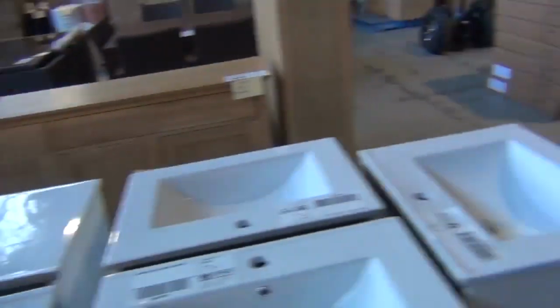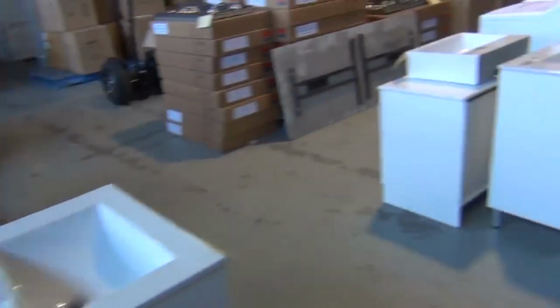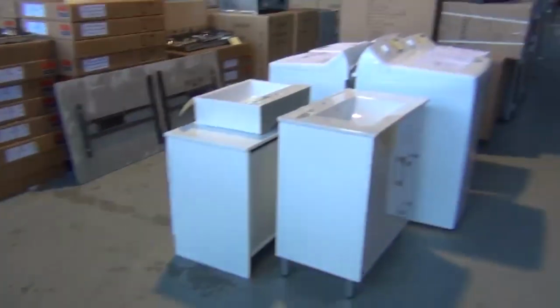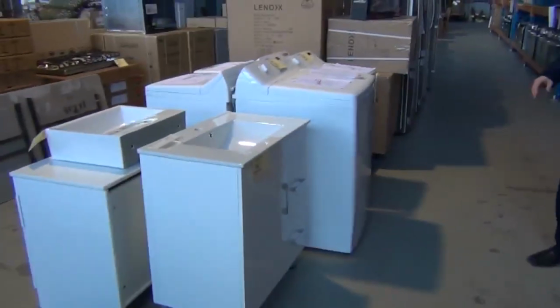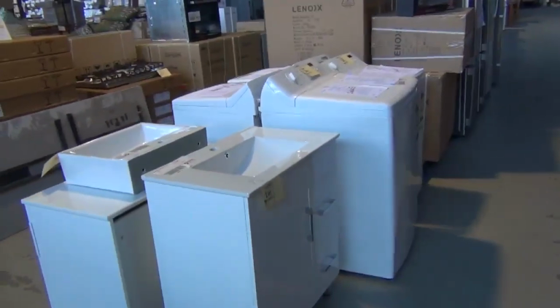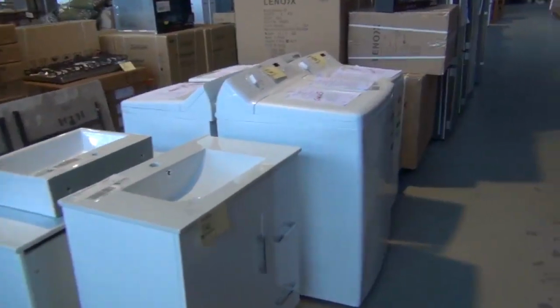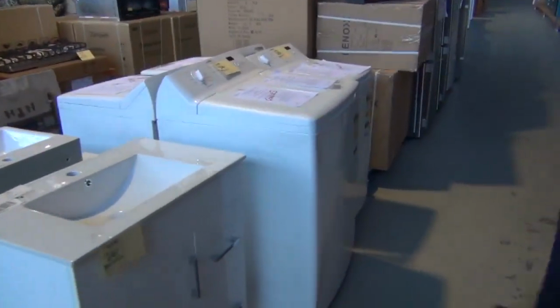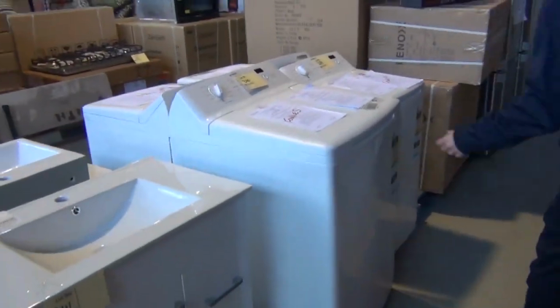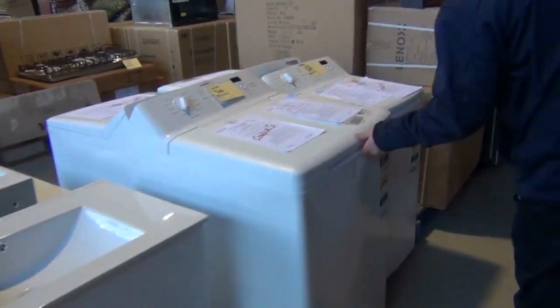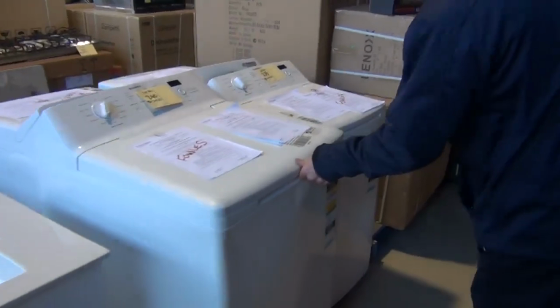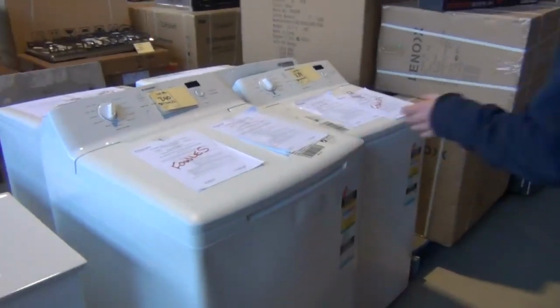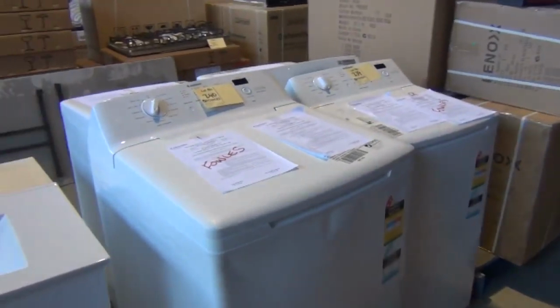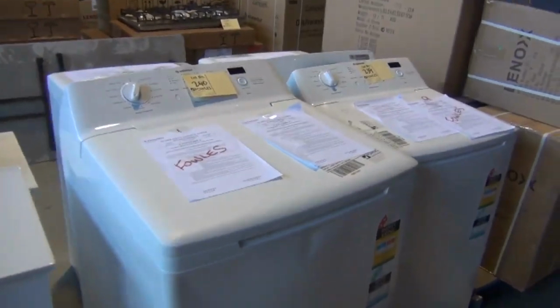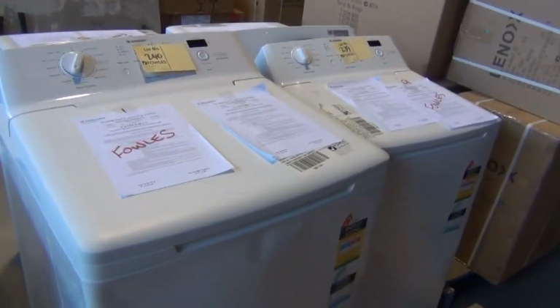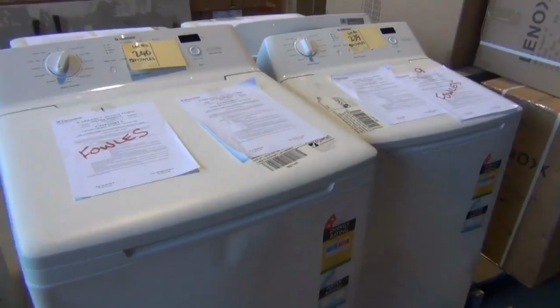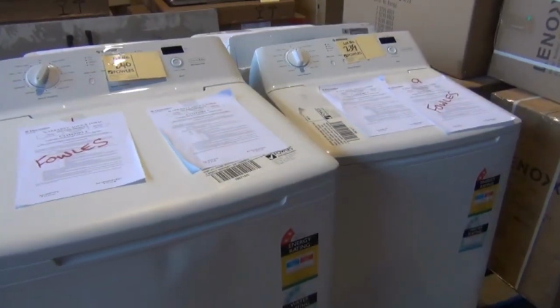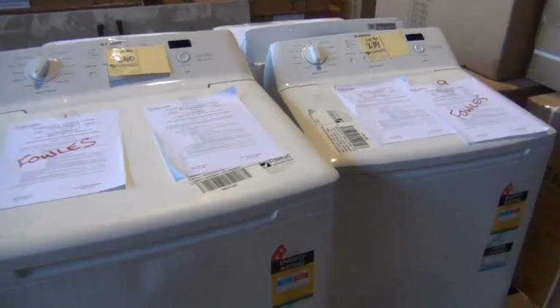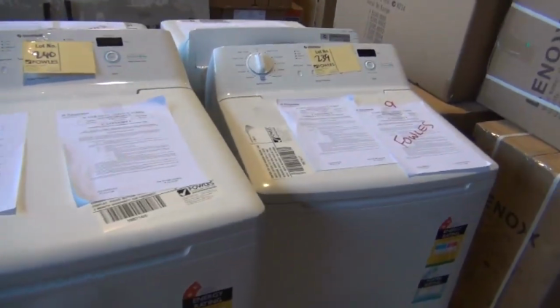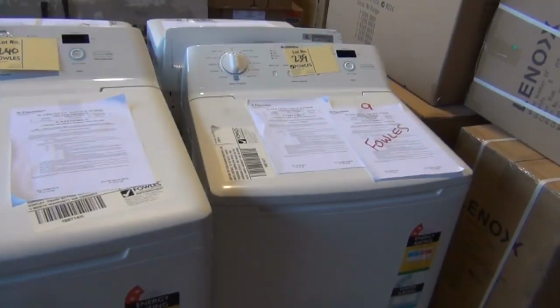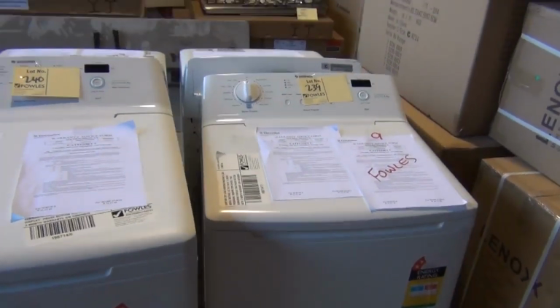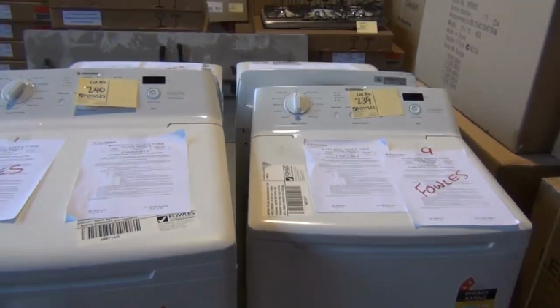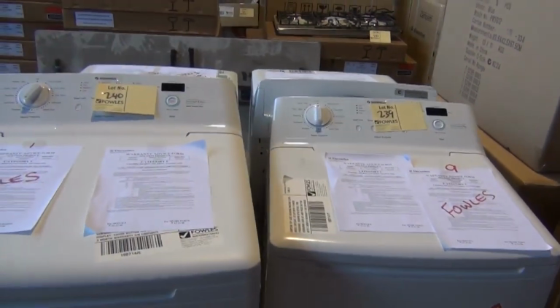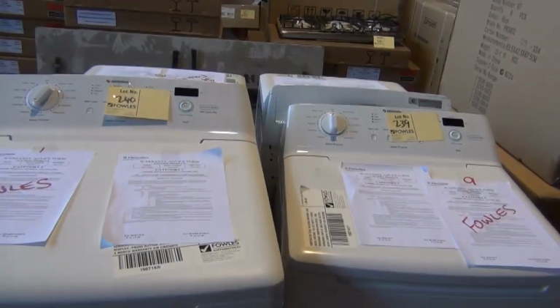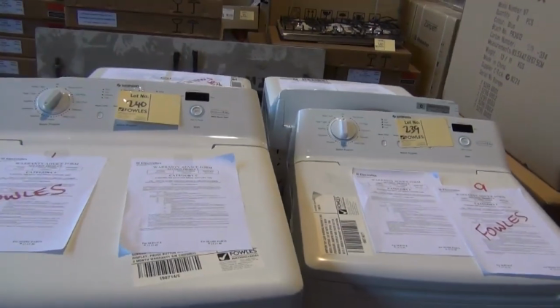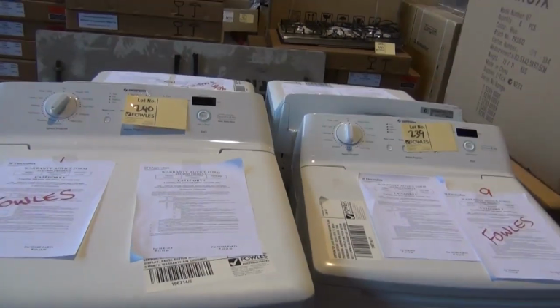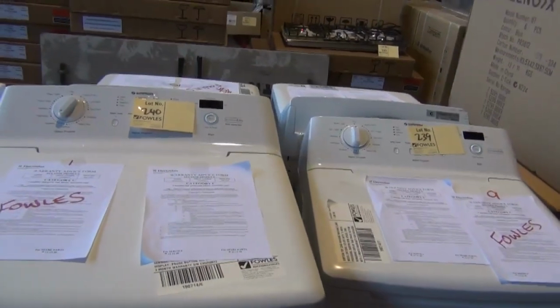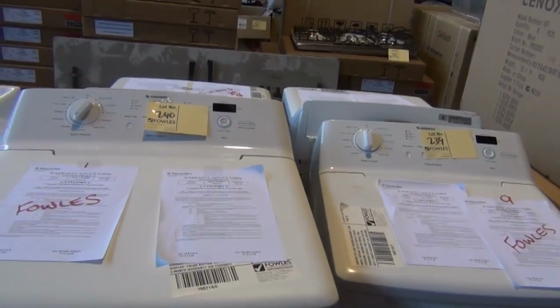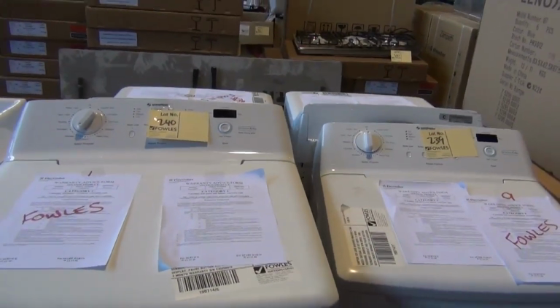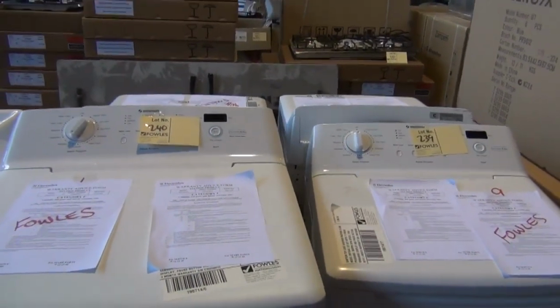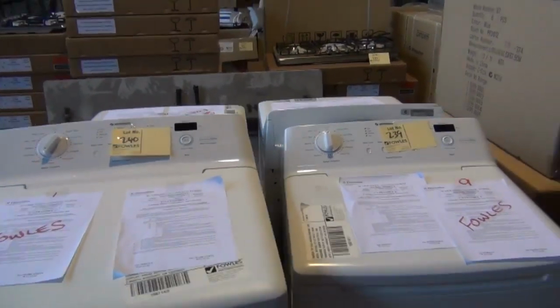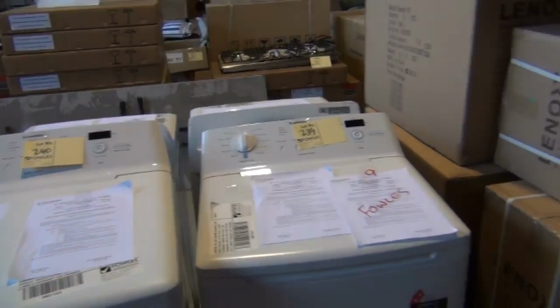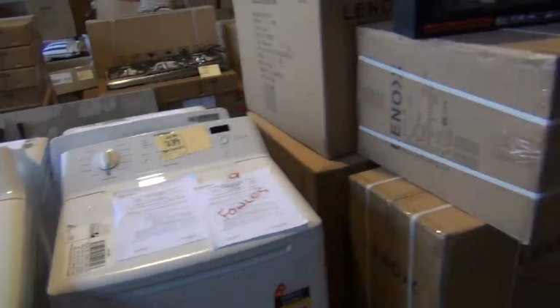Speaking of super buying, we've got plenty of top load washers in tomorrow, all the way up to about 9.5 kilos. We've got 5.5 kilos, I think we've got 7.5 kilos, 9.5 kilos — probably looking between the mid $200s and the mid $300s on all of those, with a factory warranty.